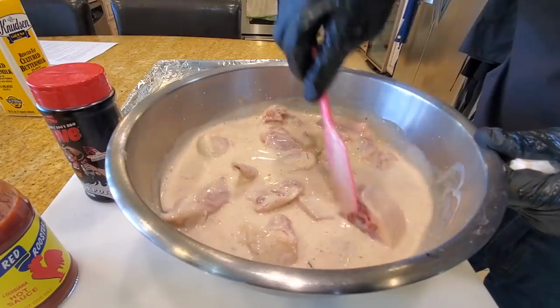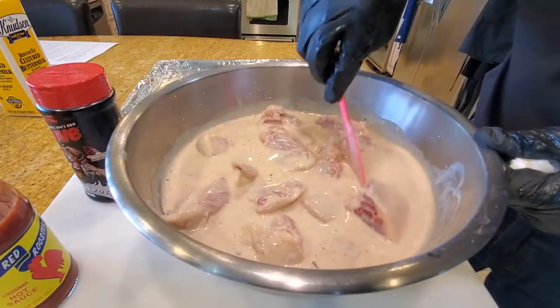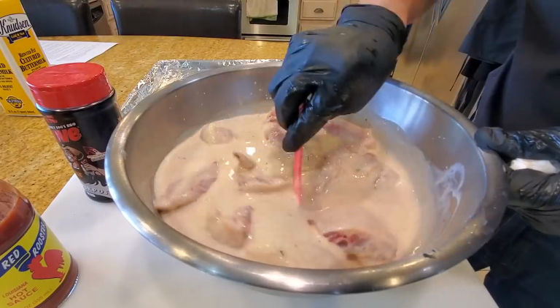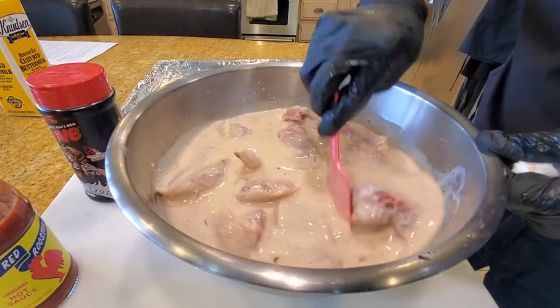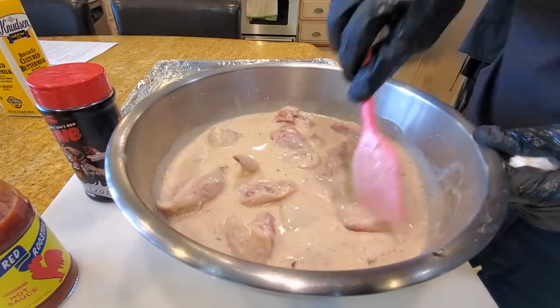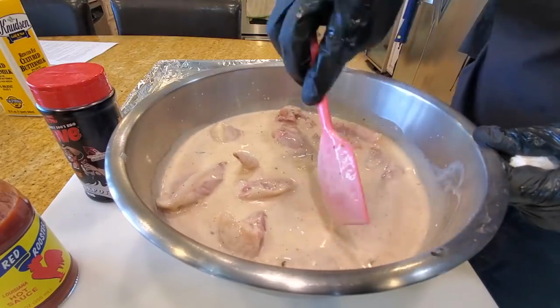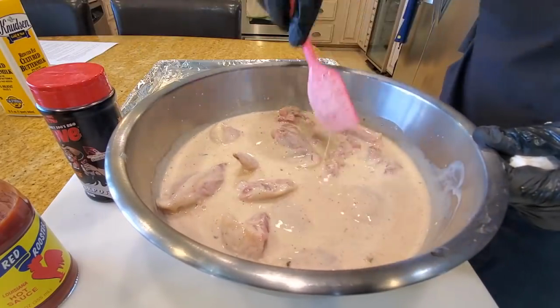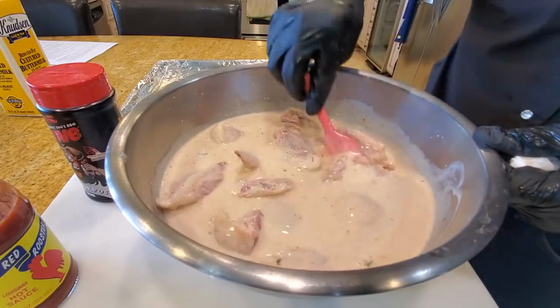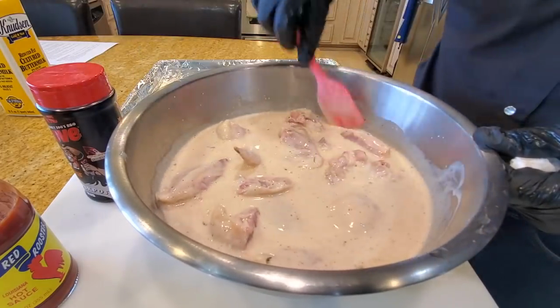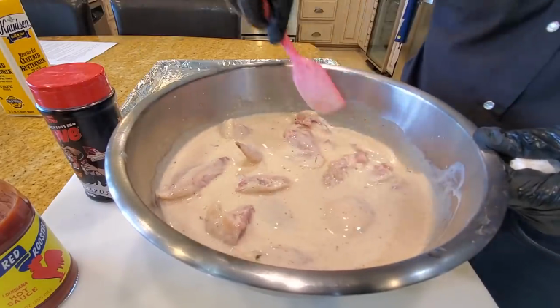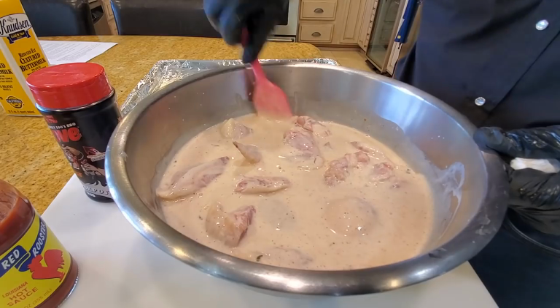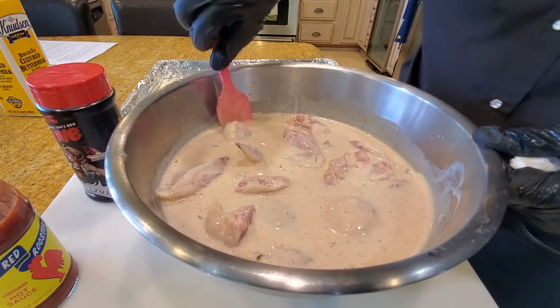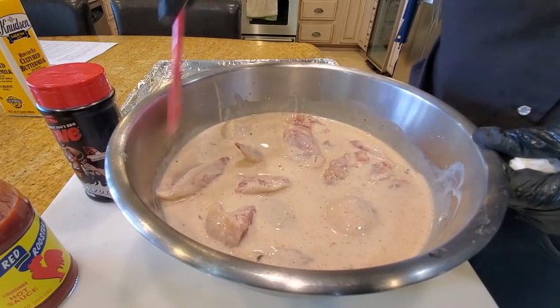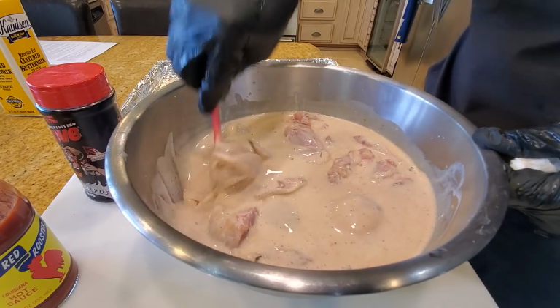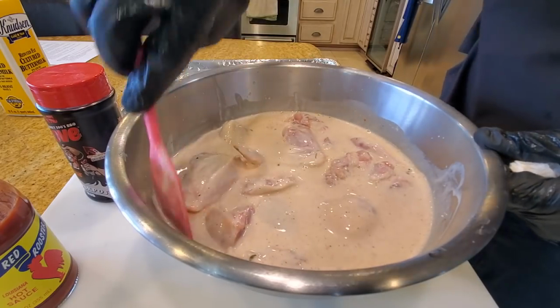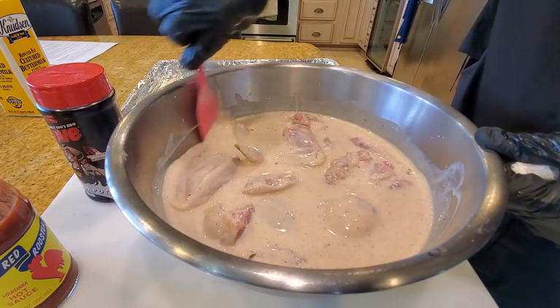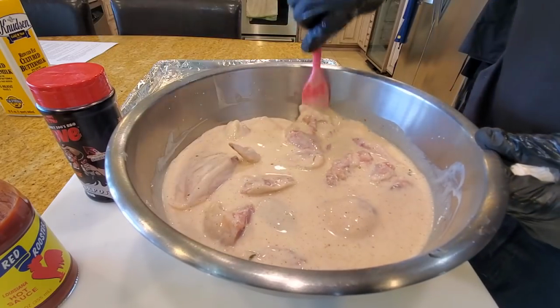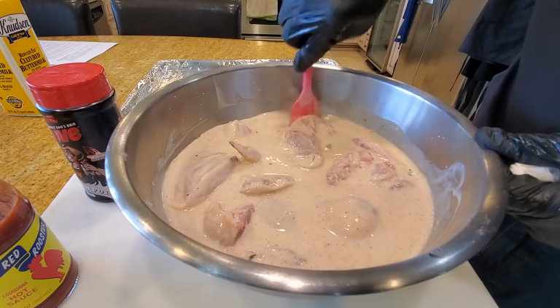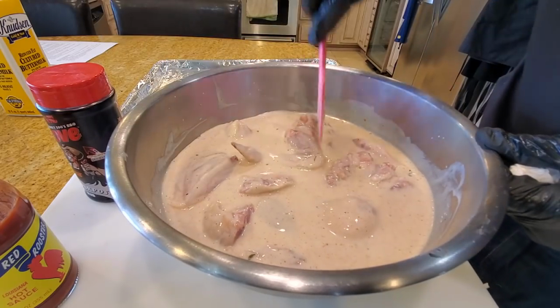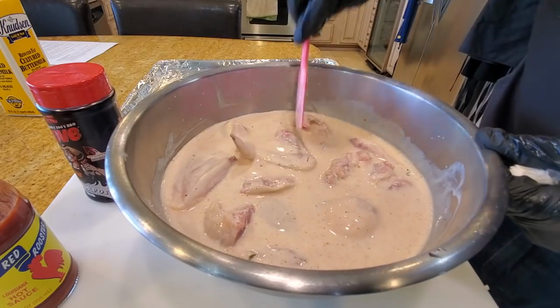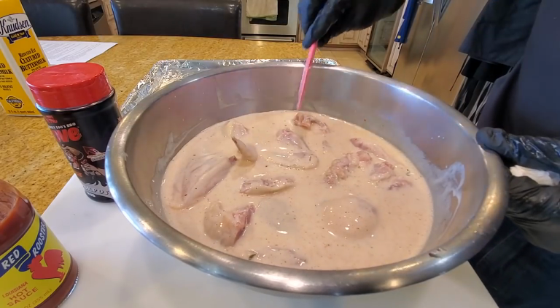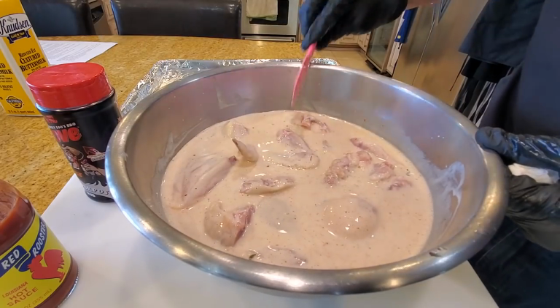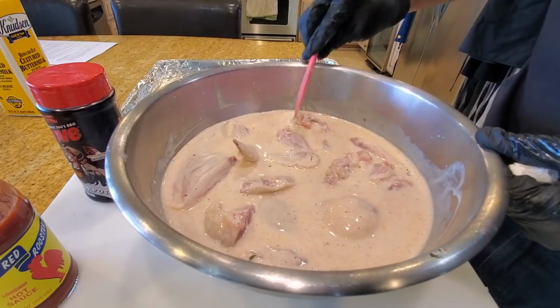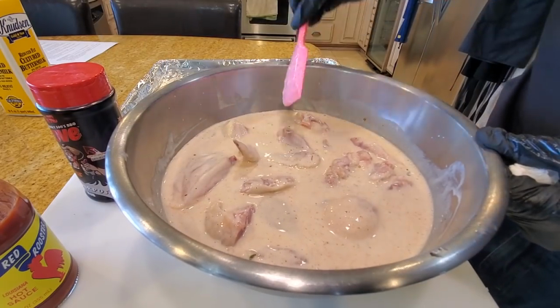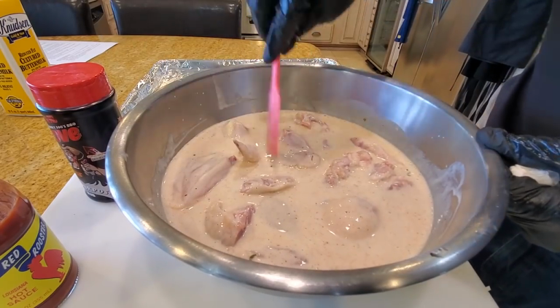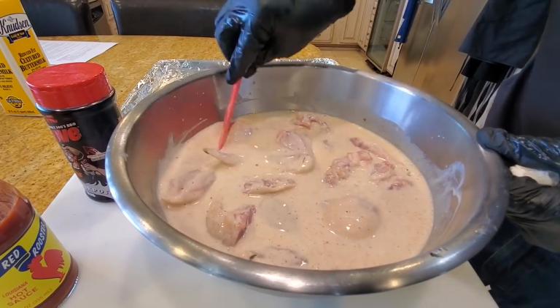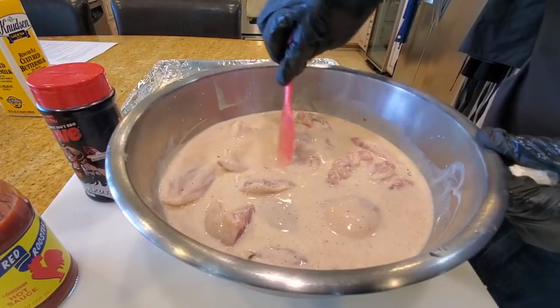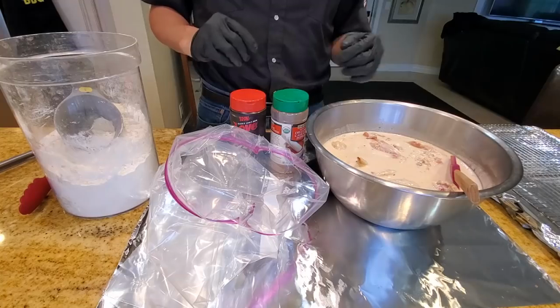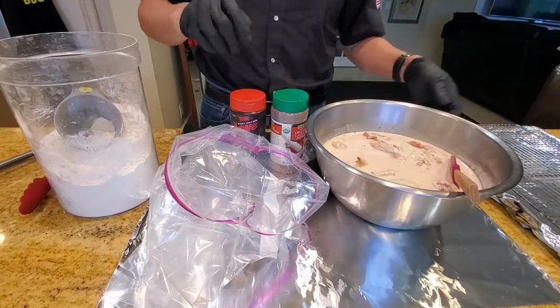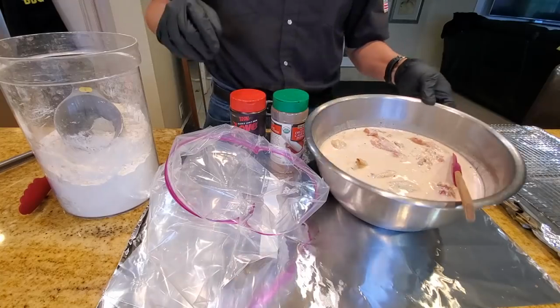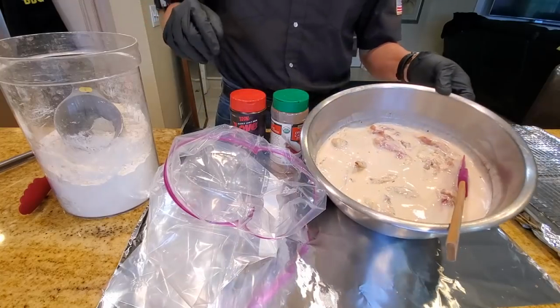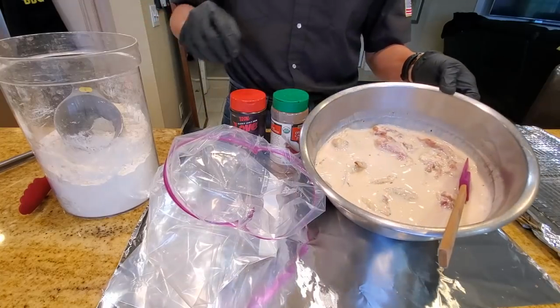We're going to cook it on the Smokefire and show you guys how to do a kind of pit fried chicken with some butter in a cast iron pan. Let's go ahead and prep our chicken.